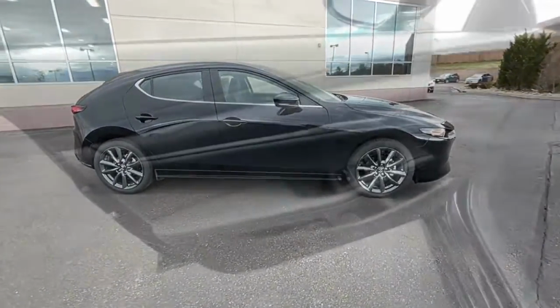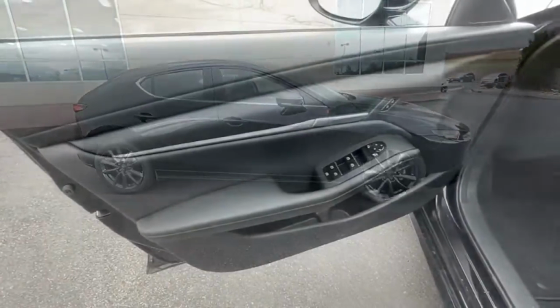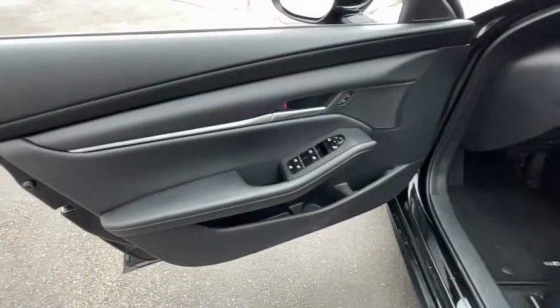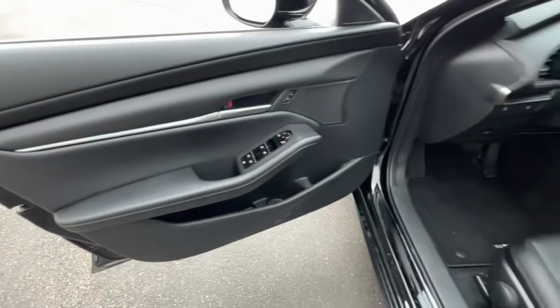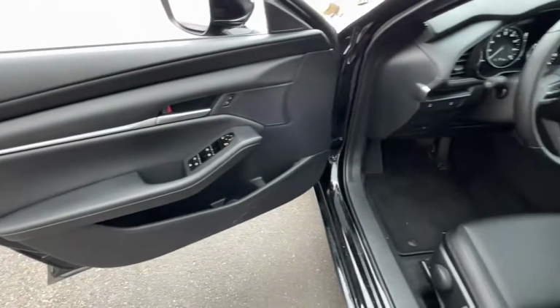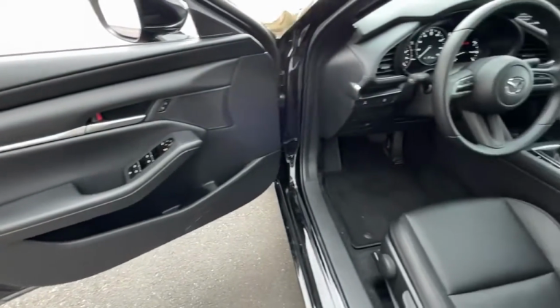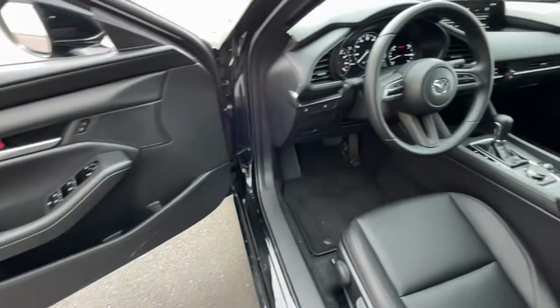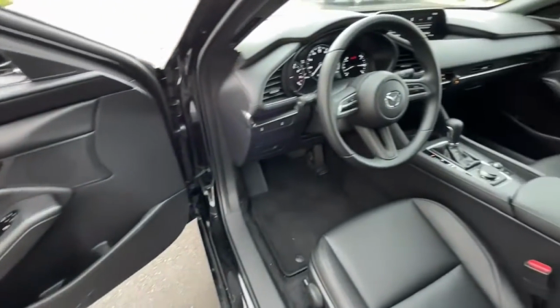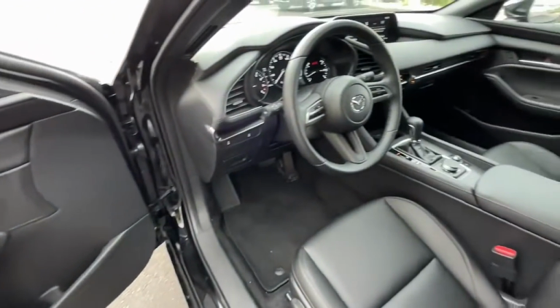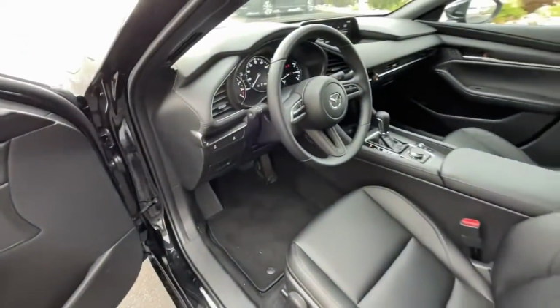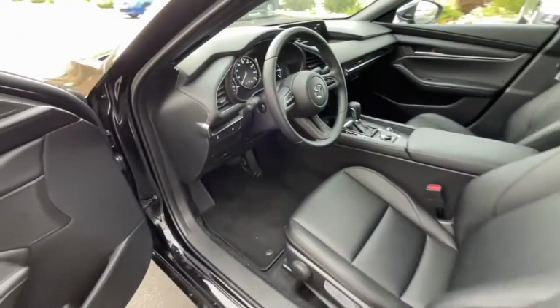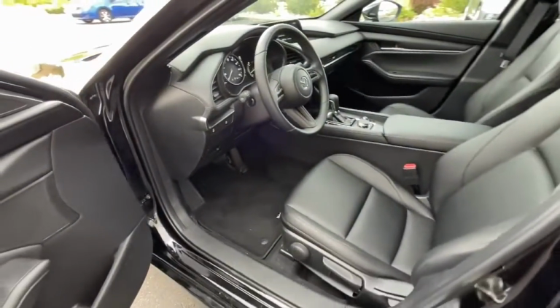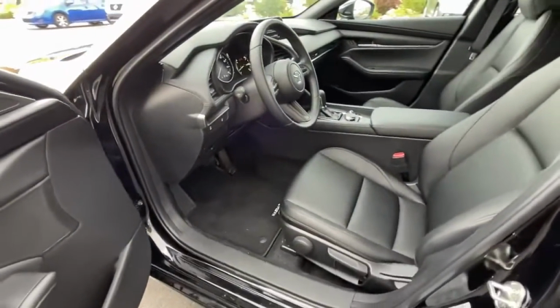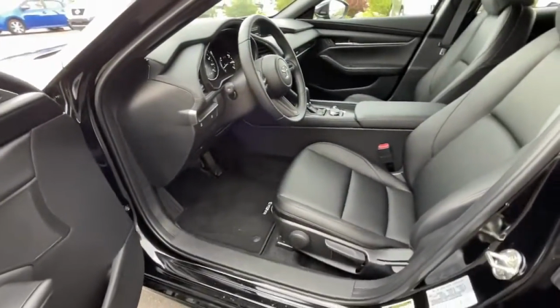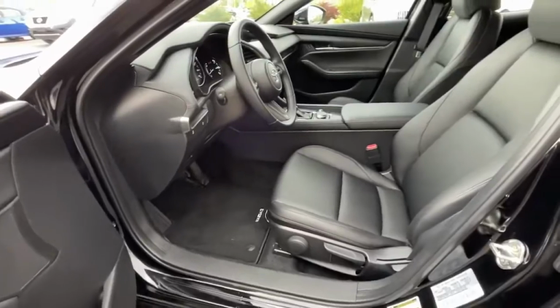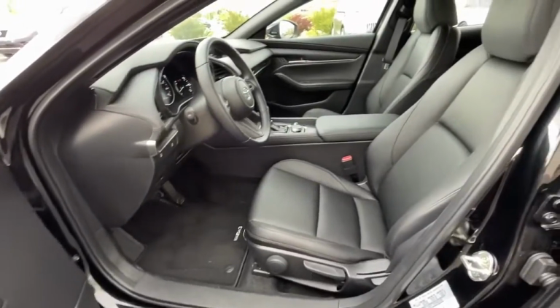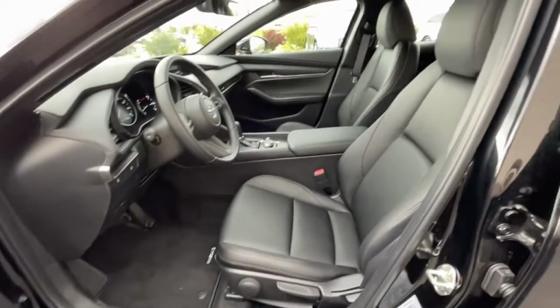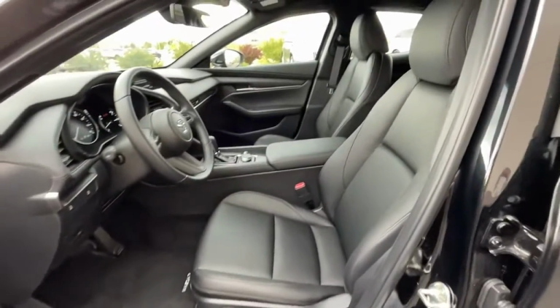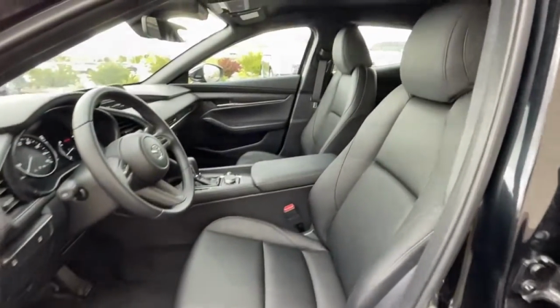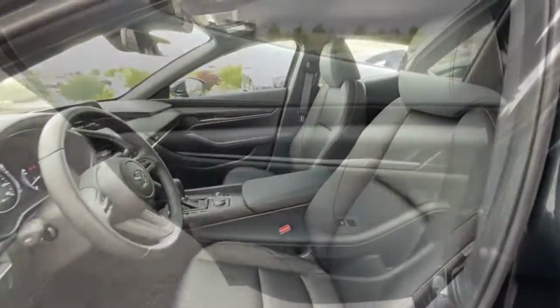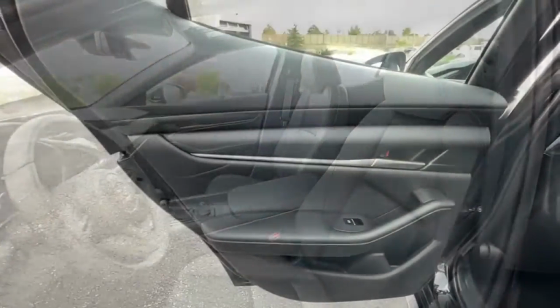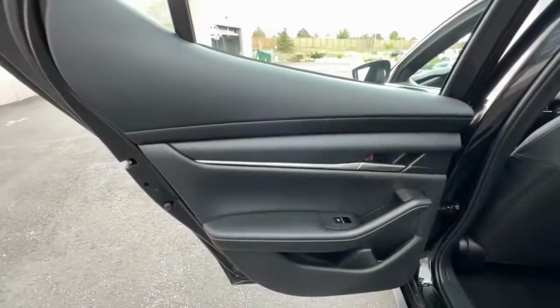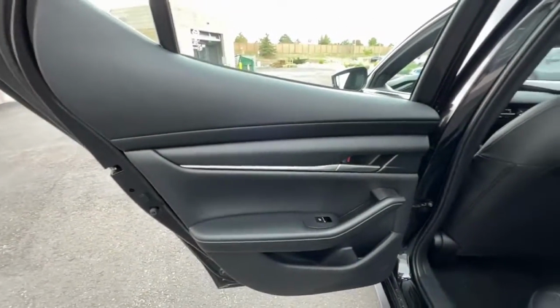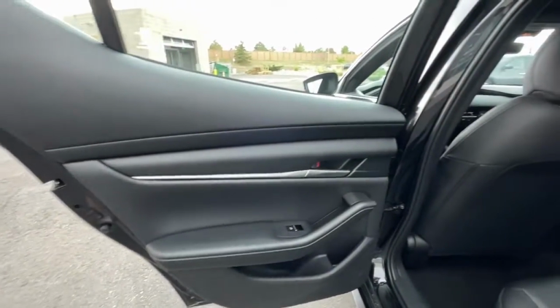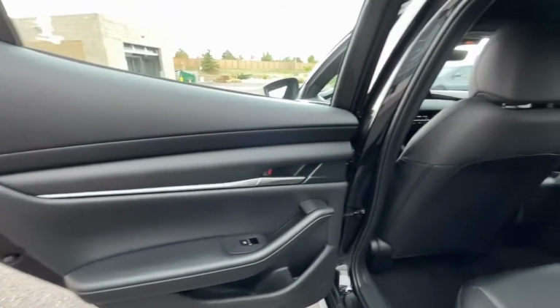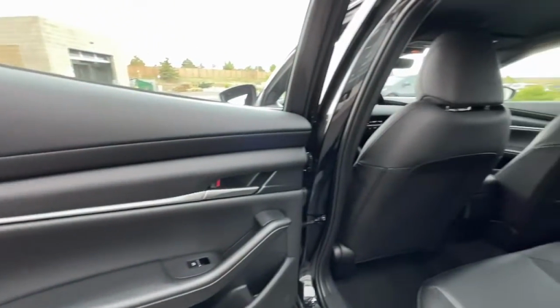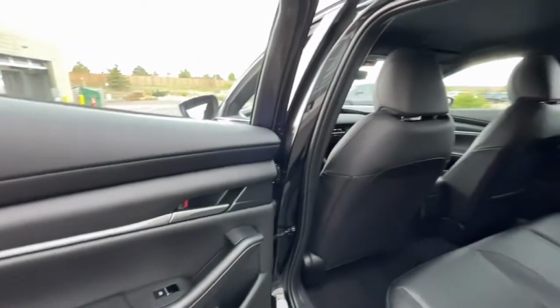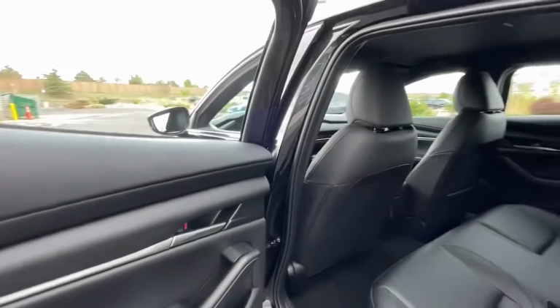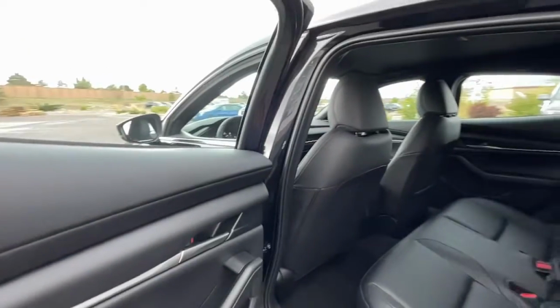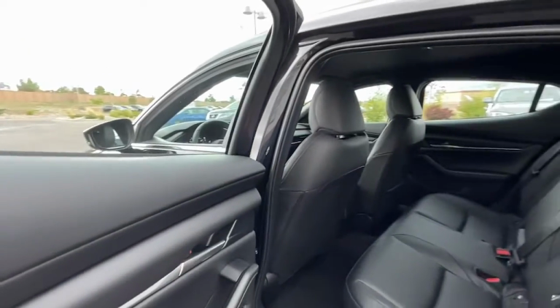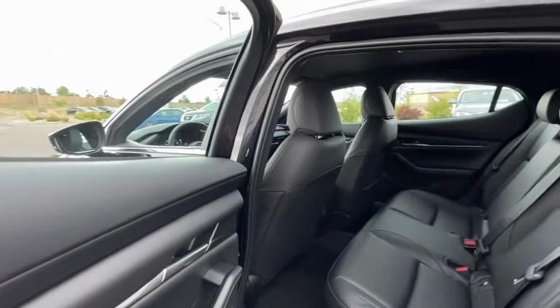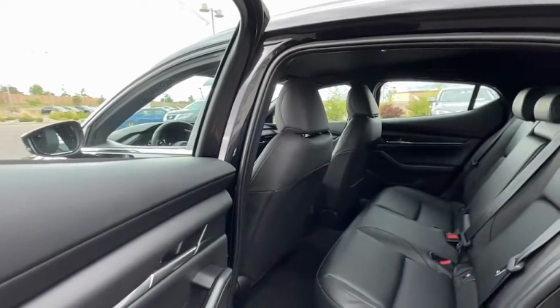These are just some of the great options this vehicle comes with: Keyless Entry, Dual Zone AC, Electronic Stability Control, Bluetooth, Intermittent Wipers, Tire Pressure Monitoring System.